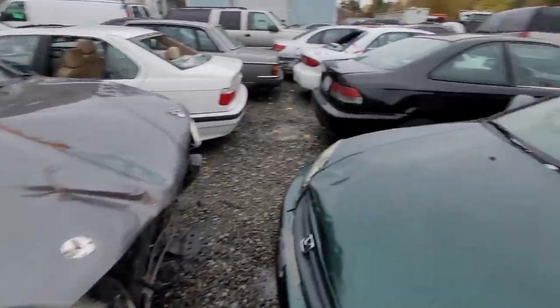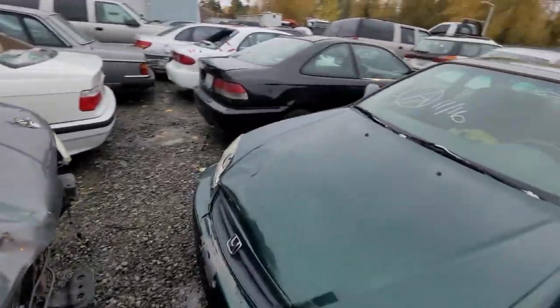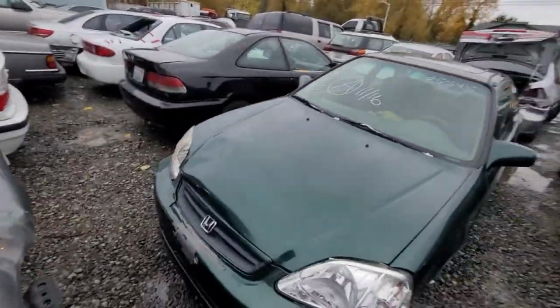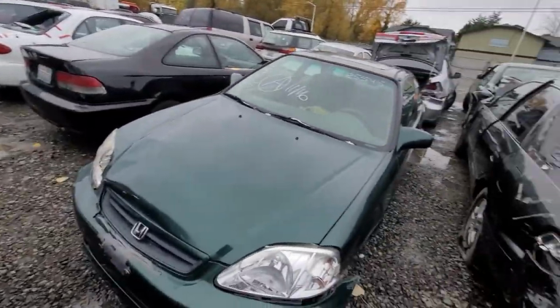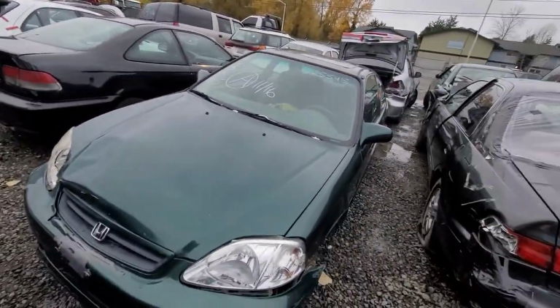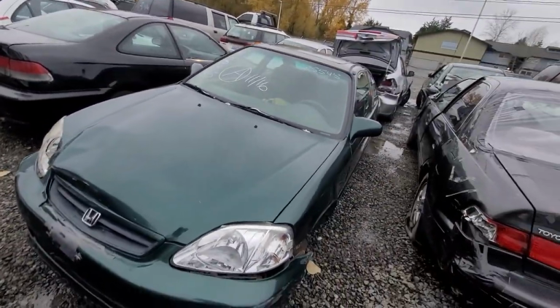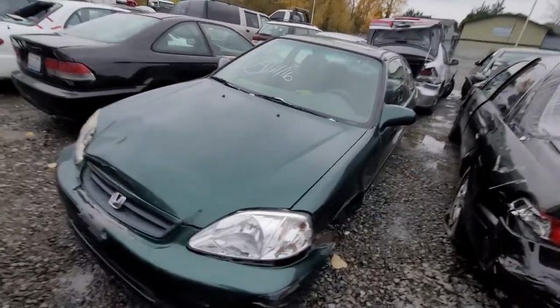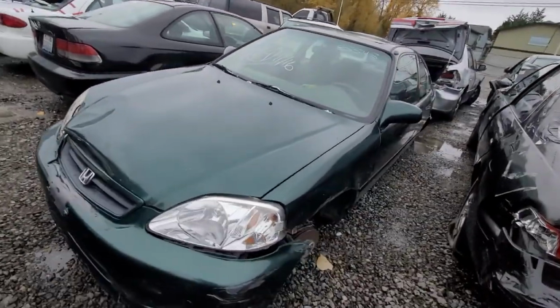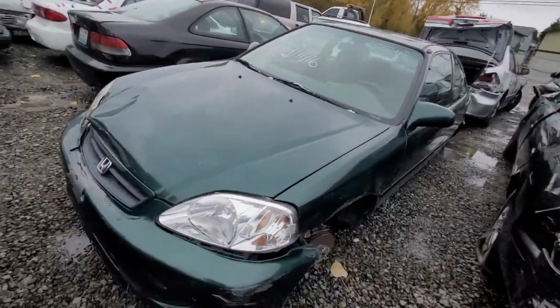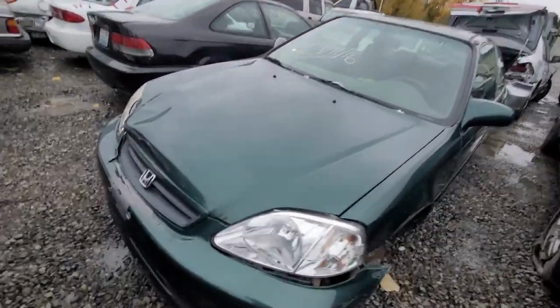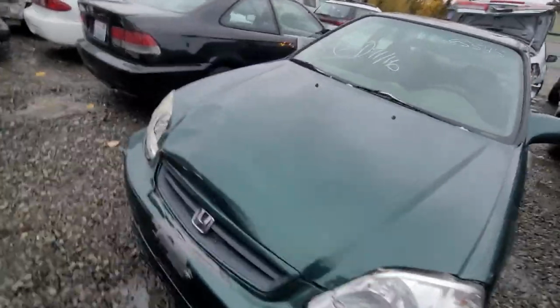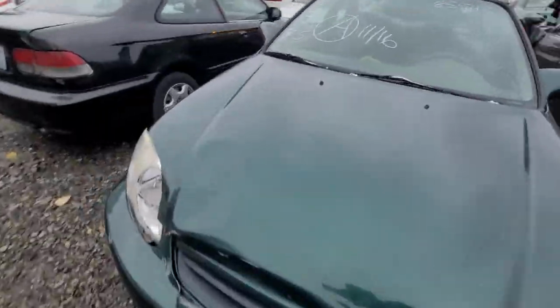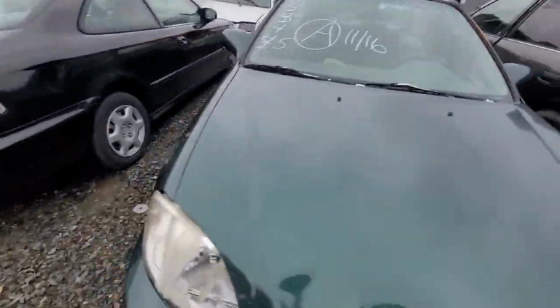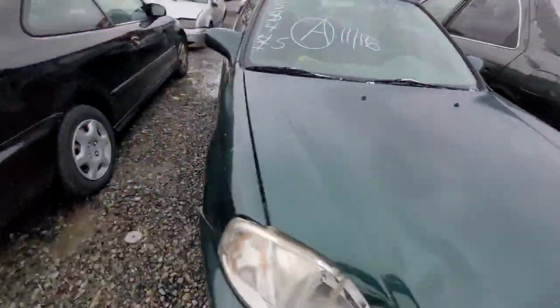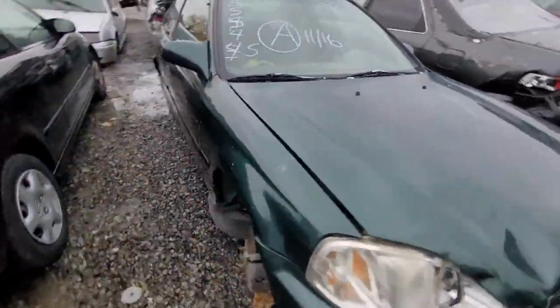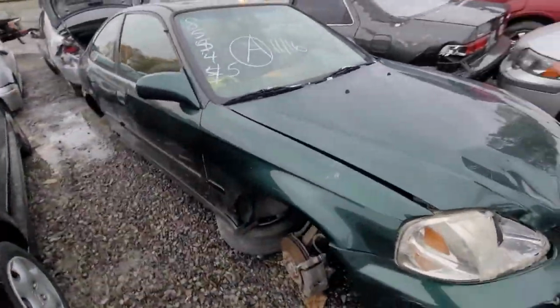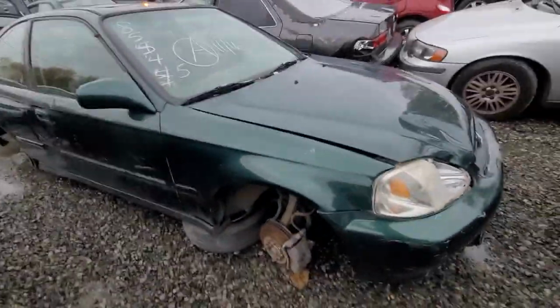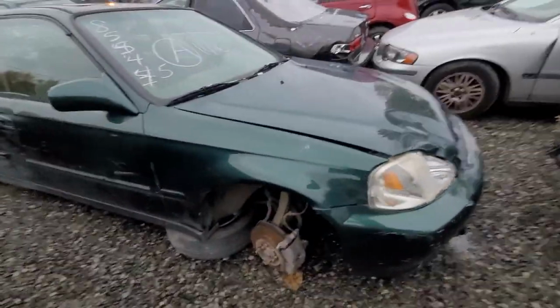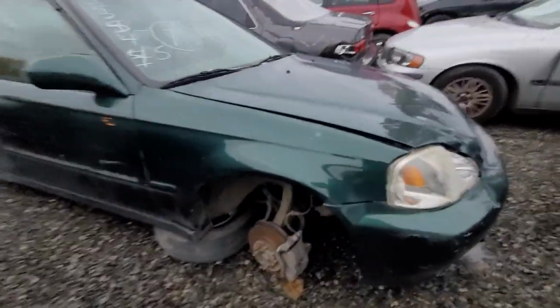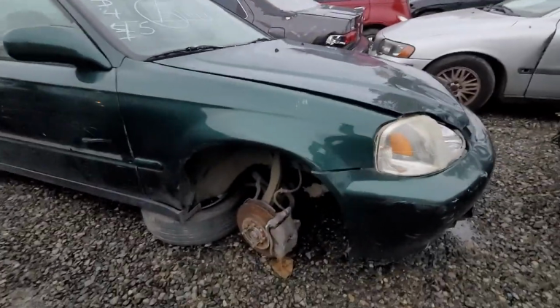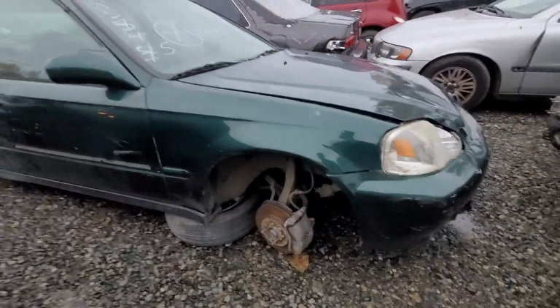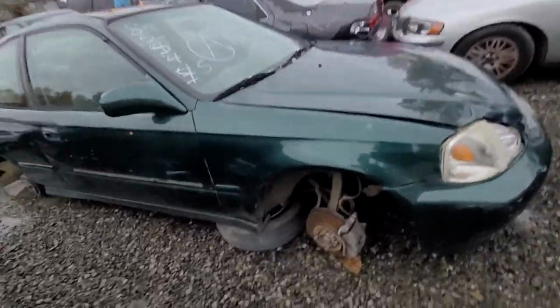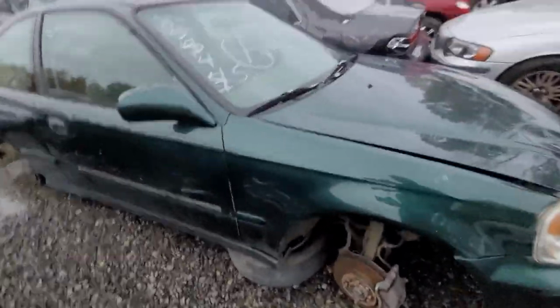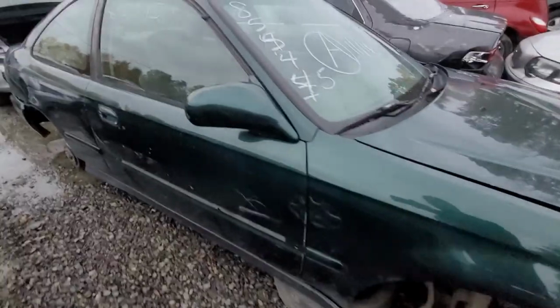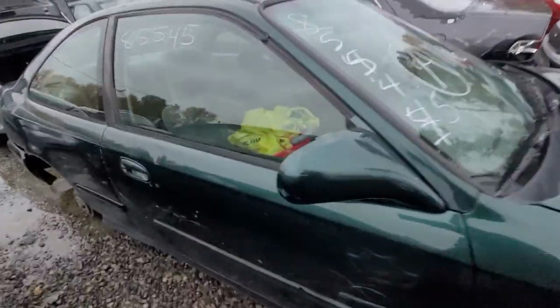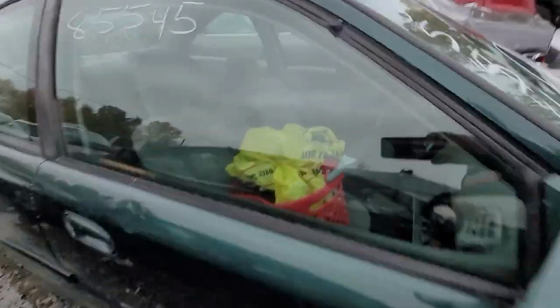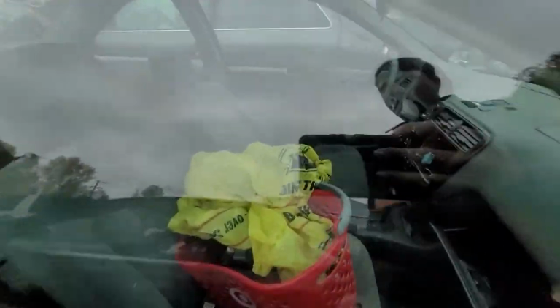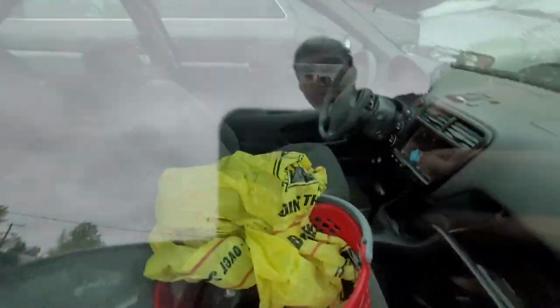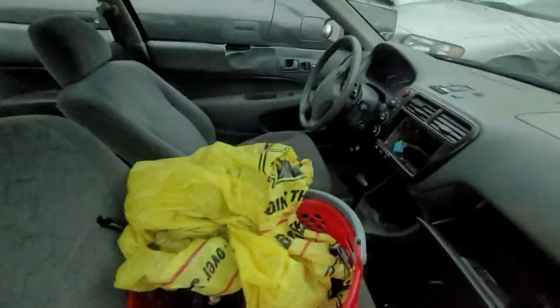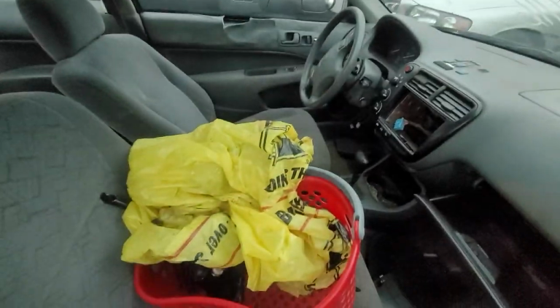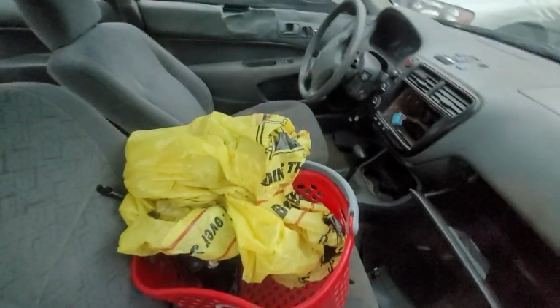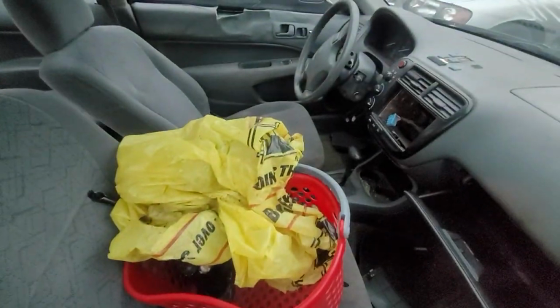85554 — Honda Civic, green in color. Going to need some love. The wheels and tires are just stripped.